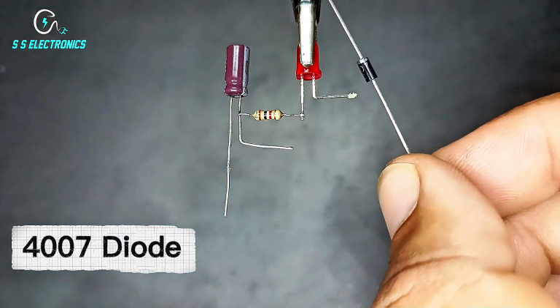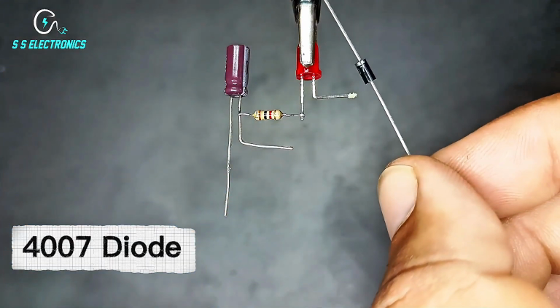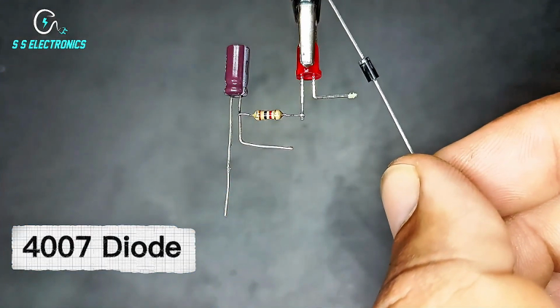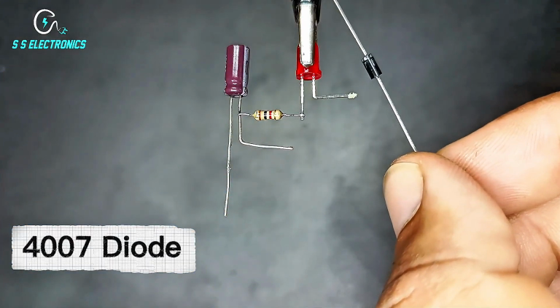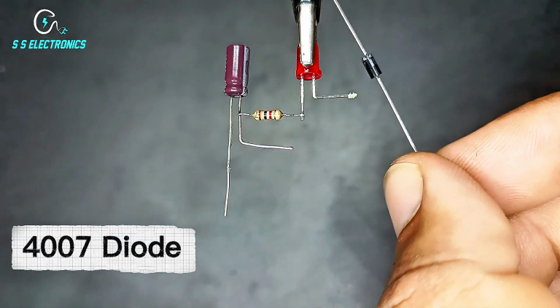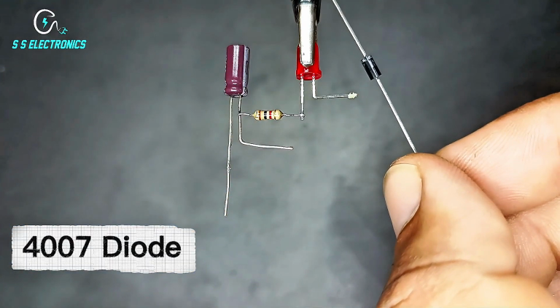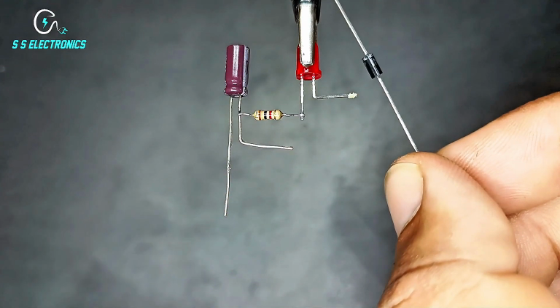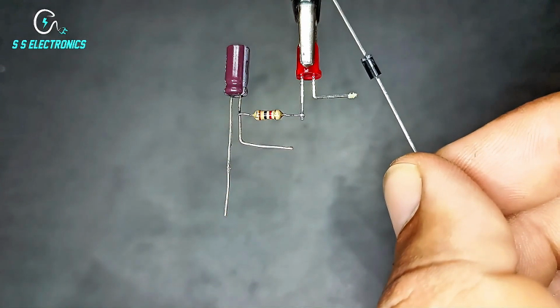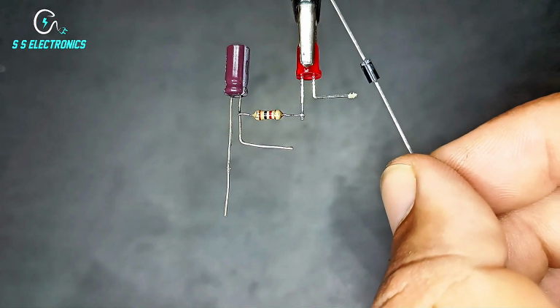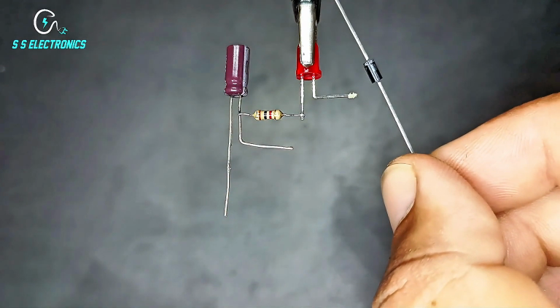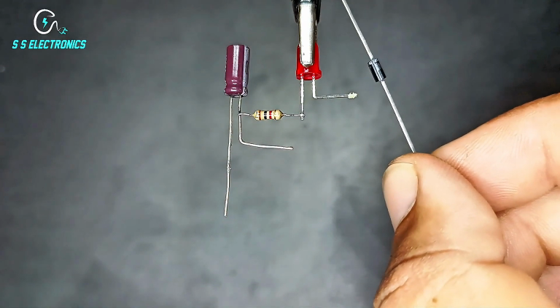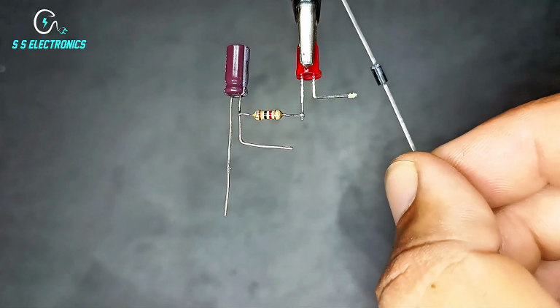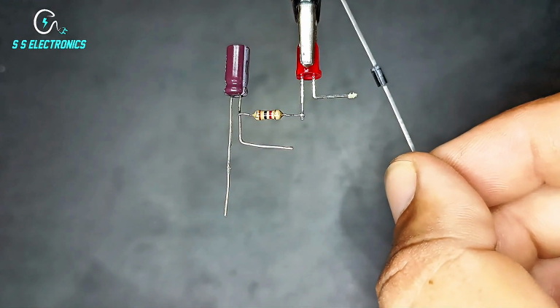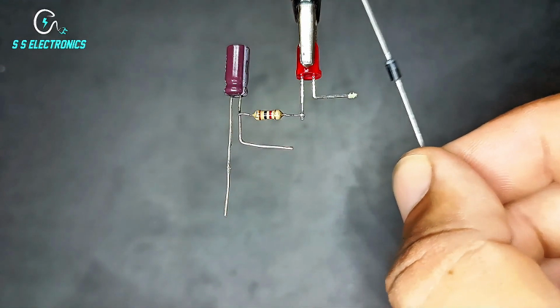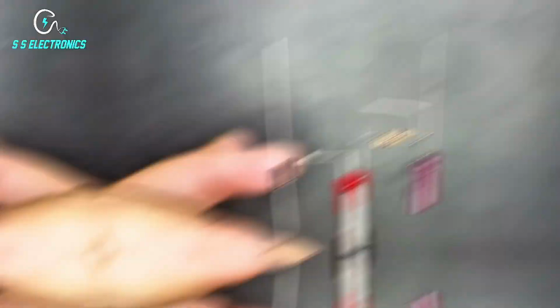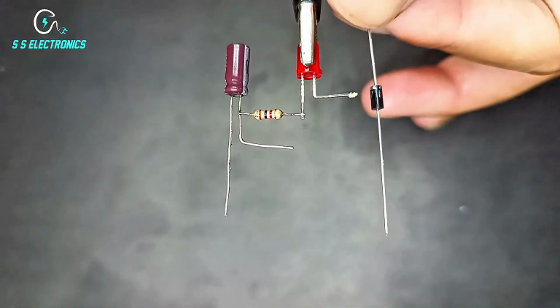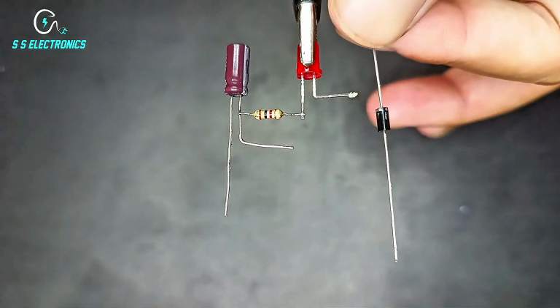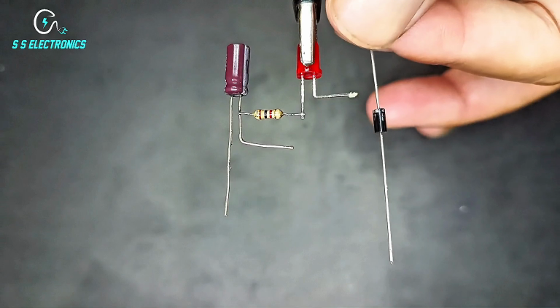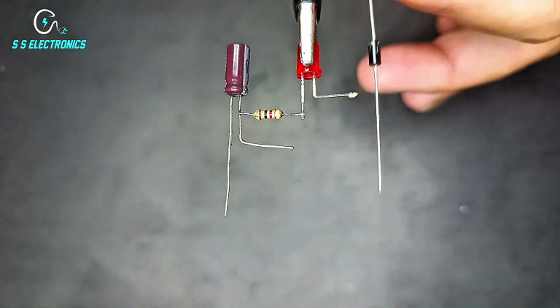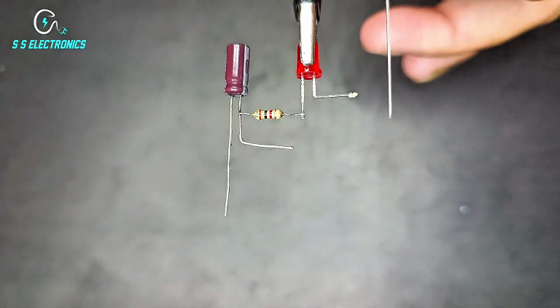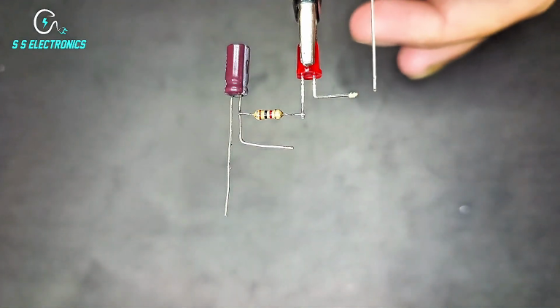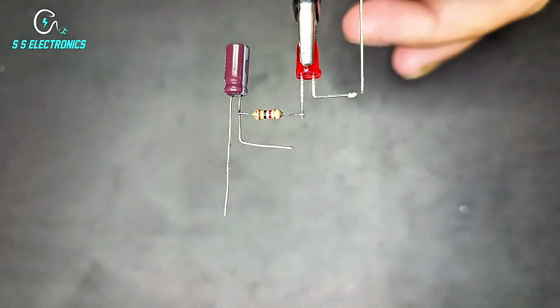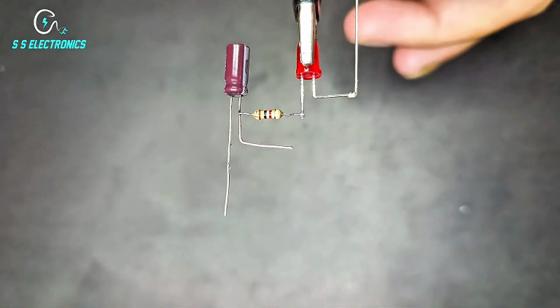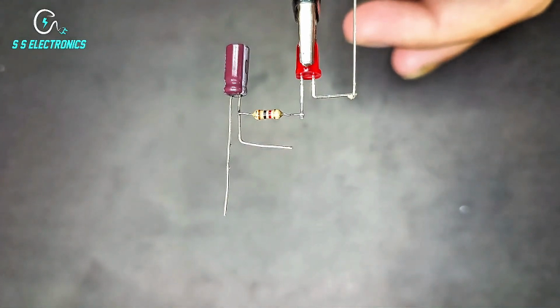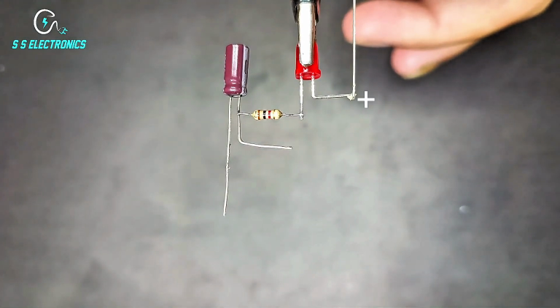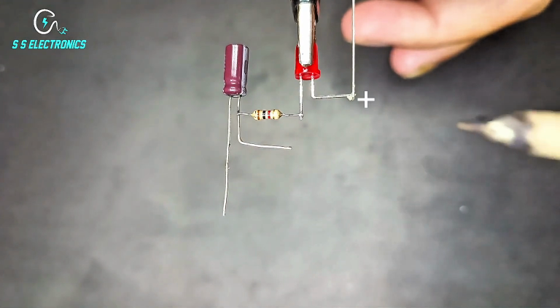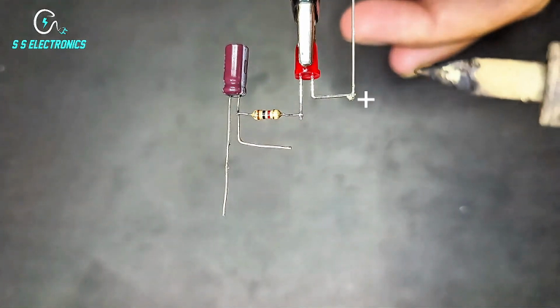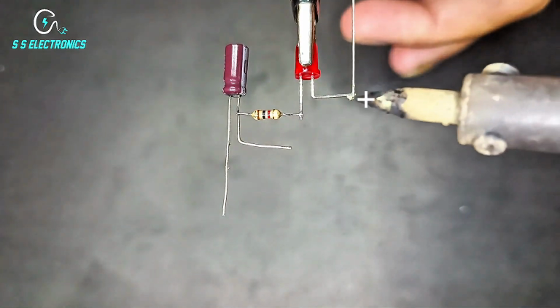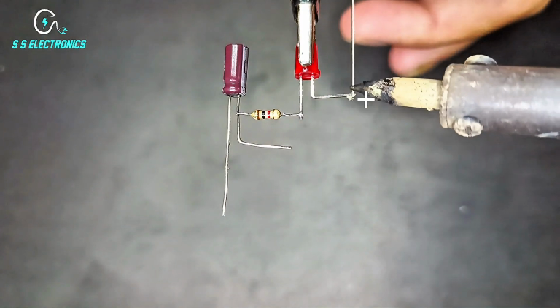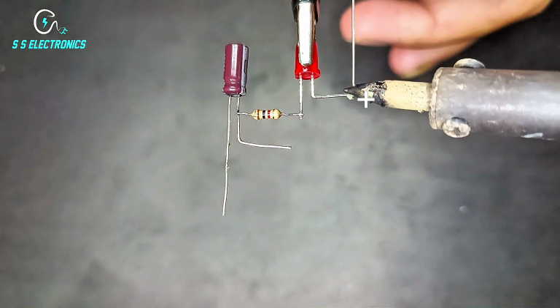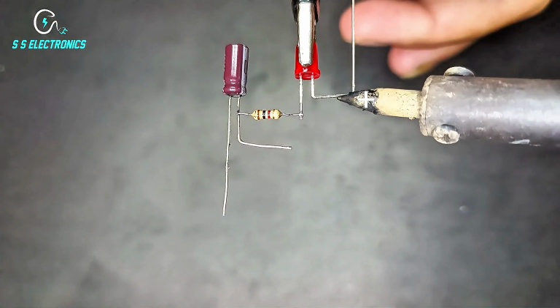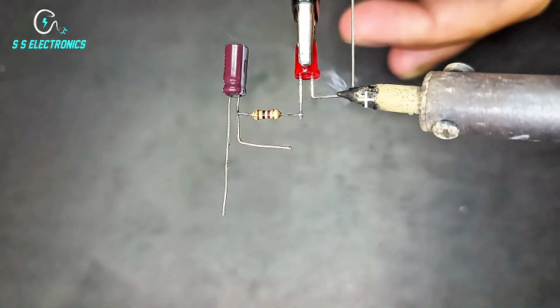4007D diode. Diode positive side connecting with LED positive side.